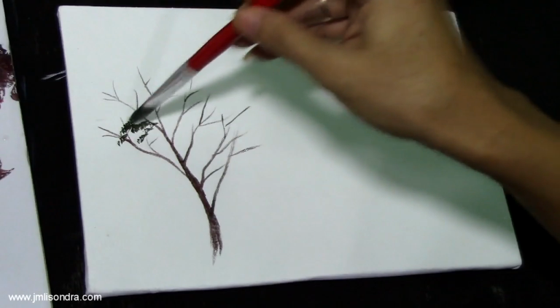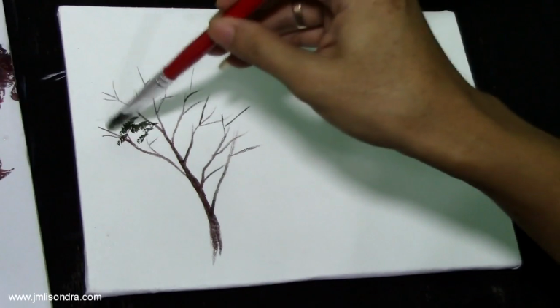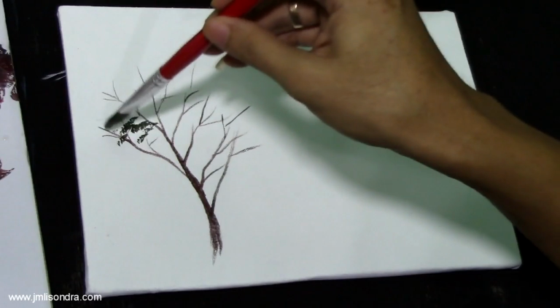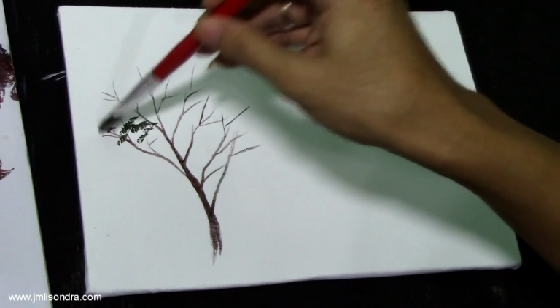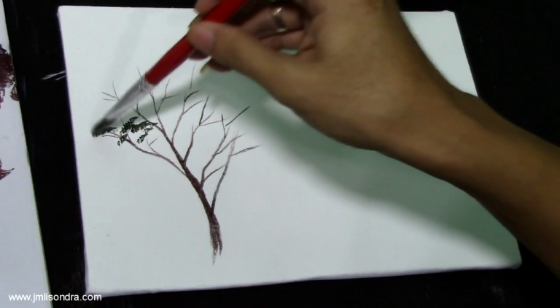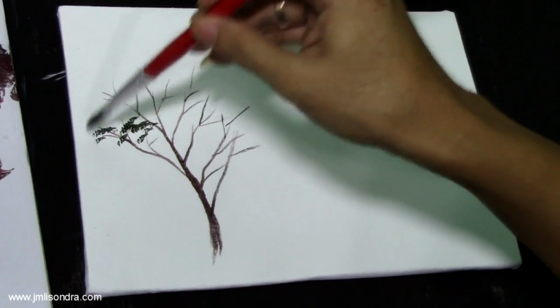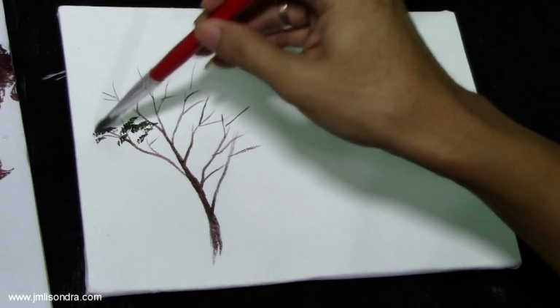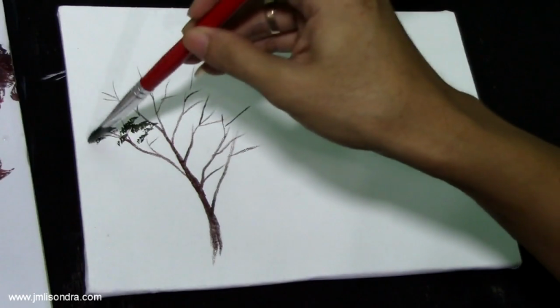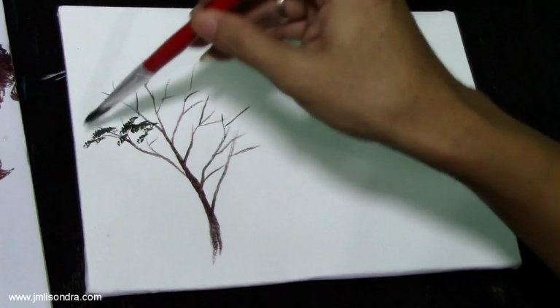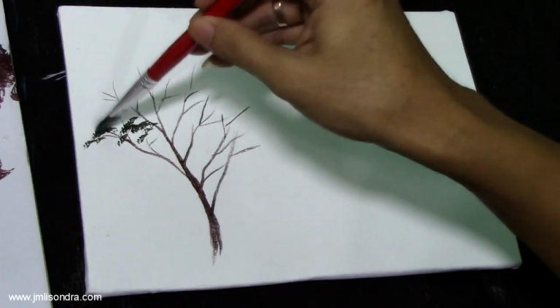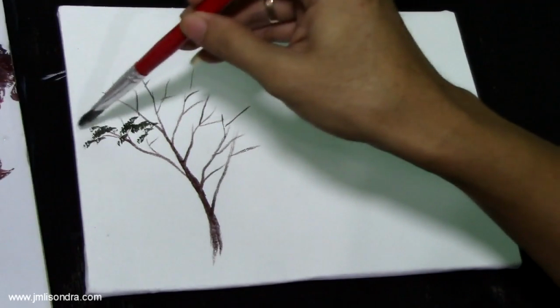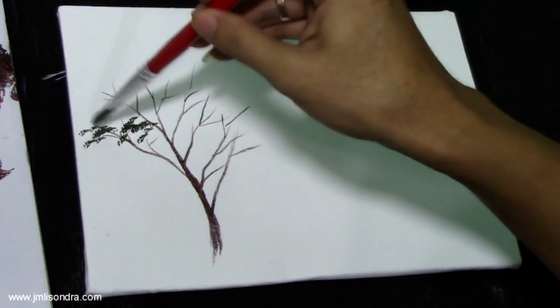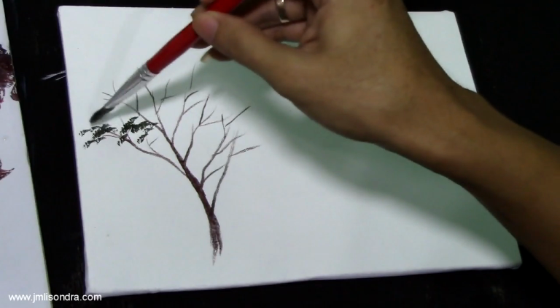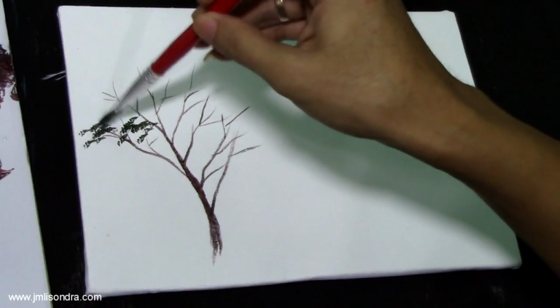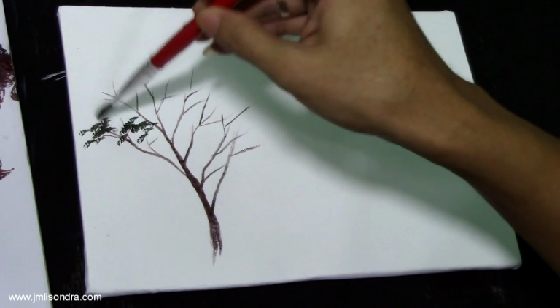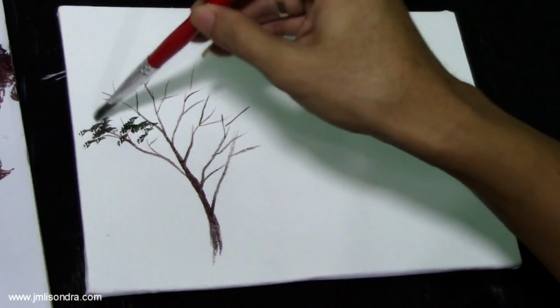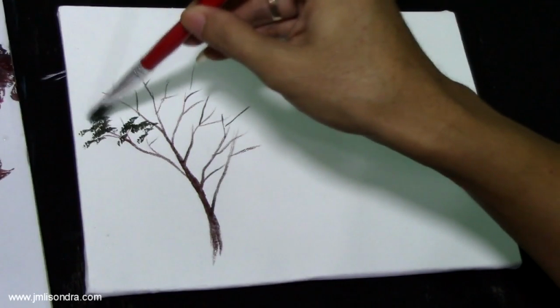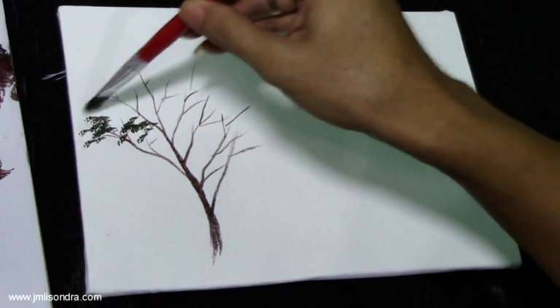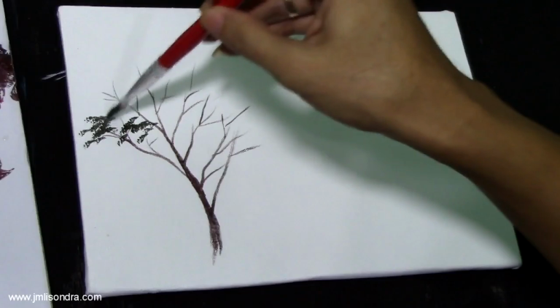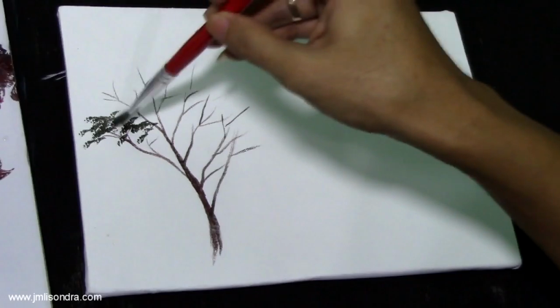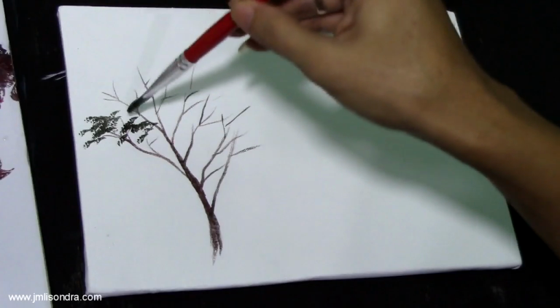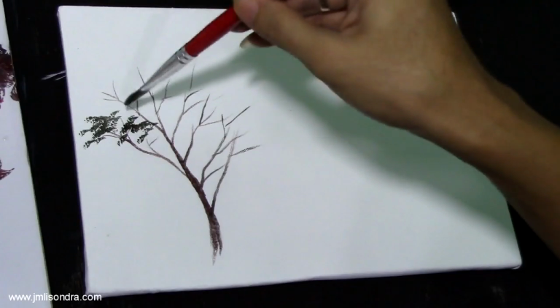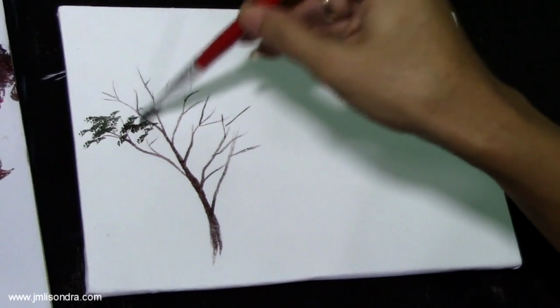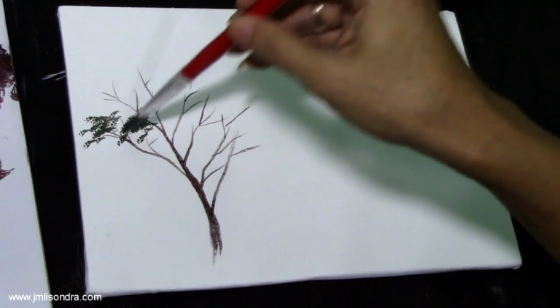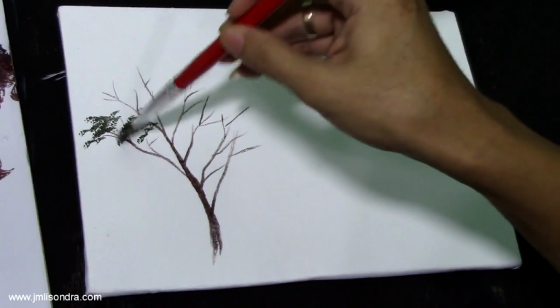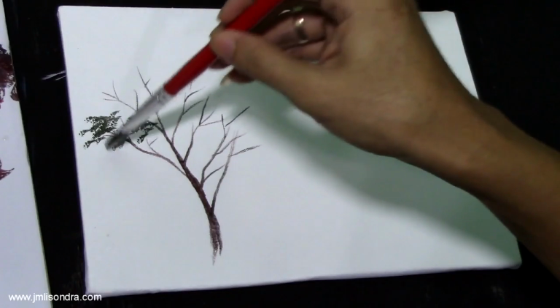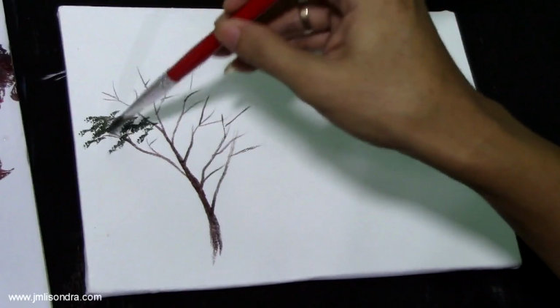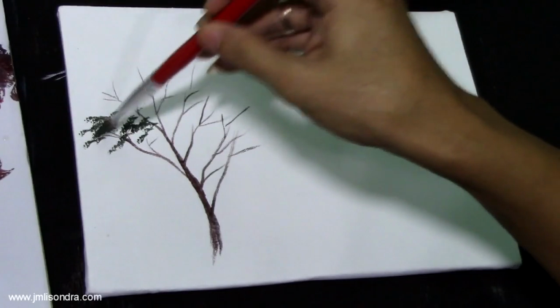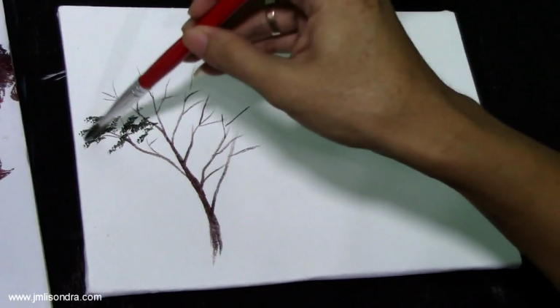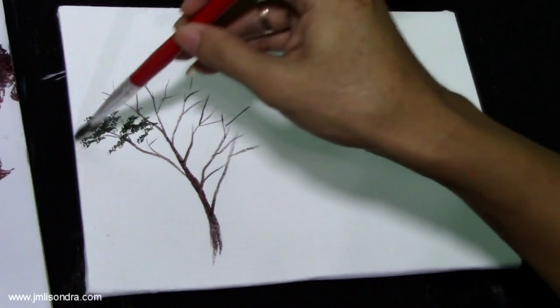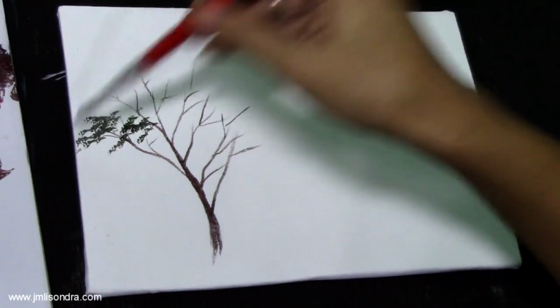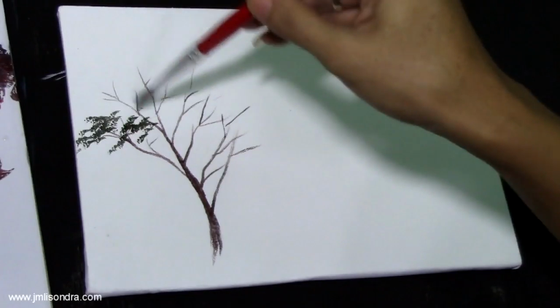Just carefully apply the paint — I'm going to dip it into the brush.